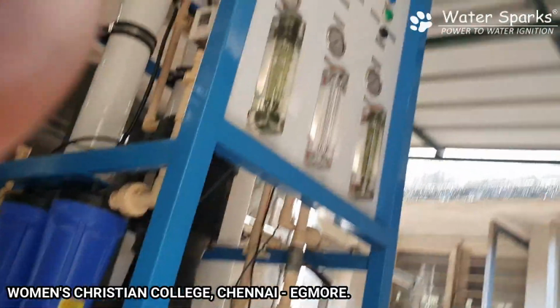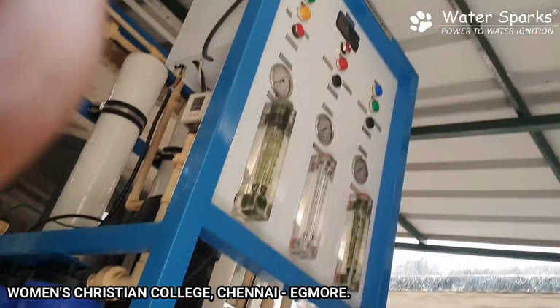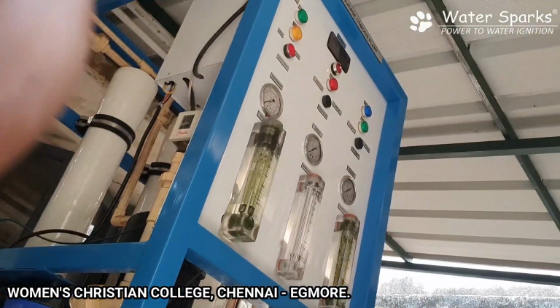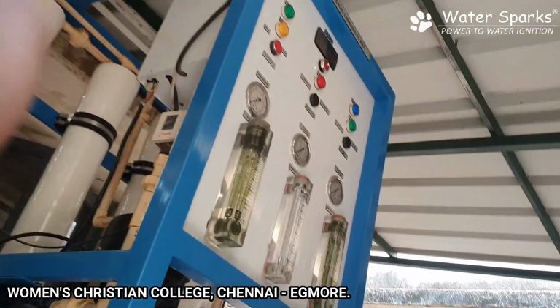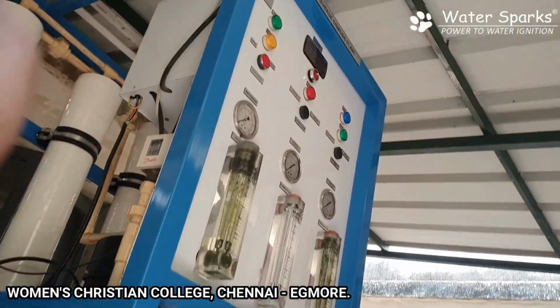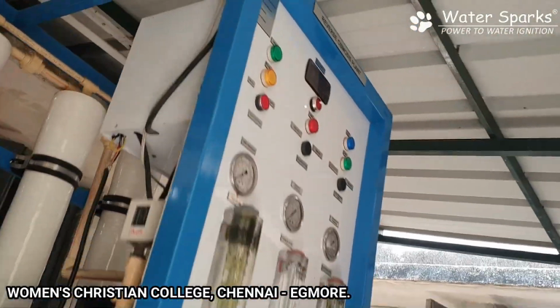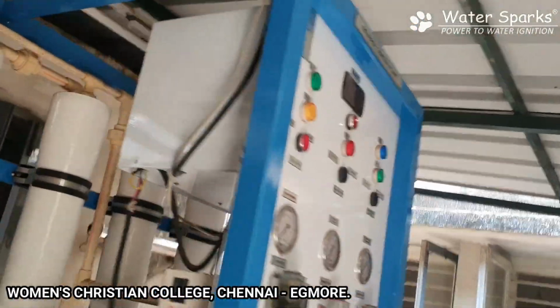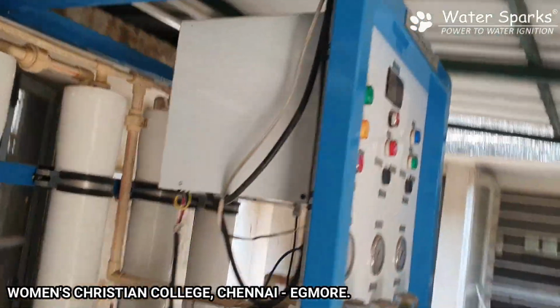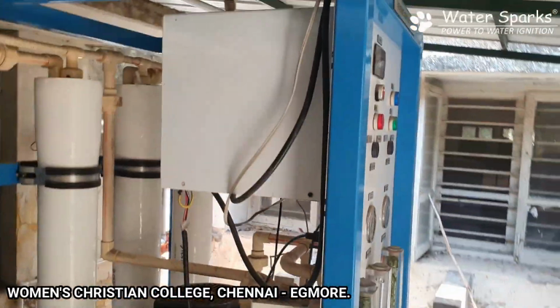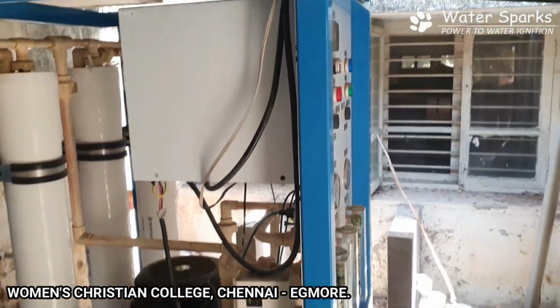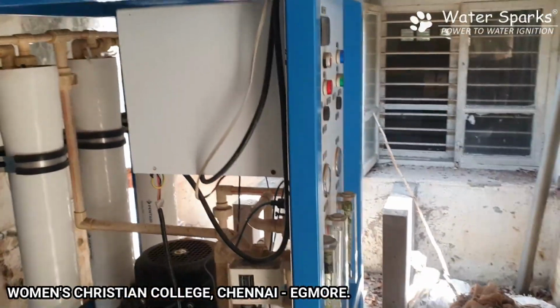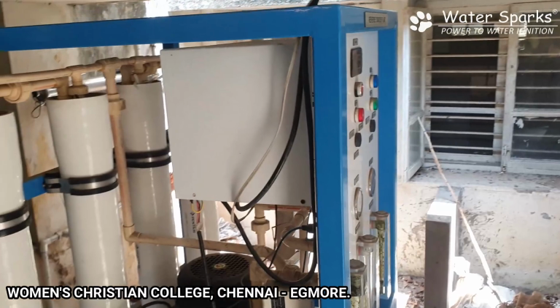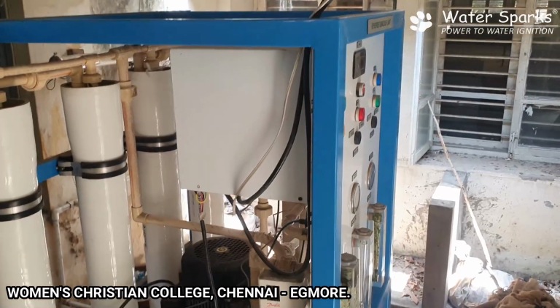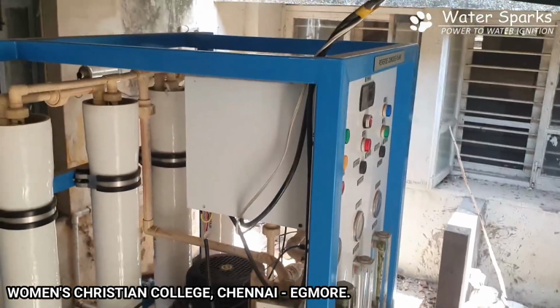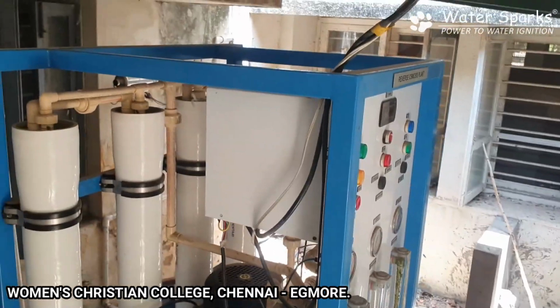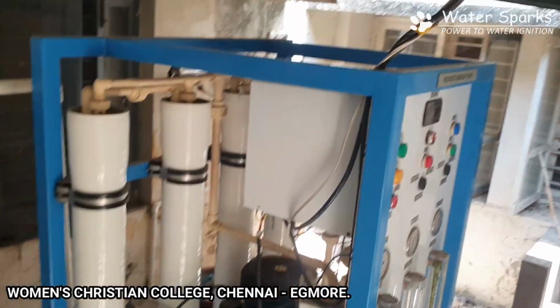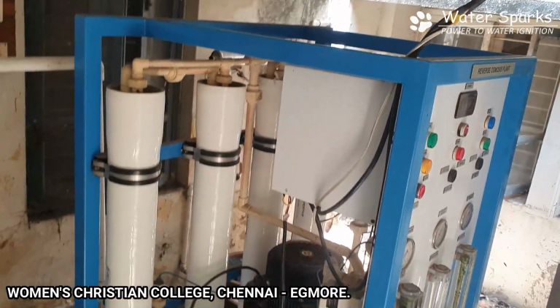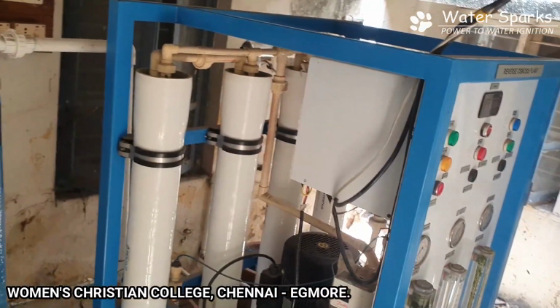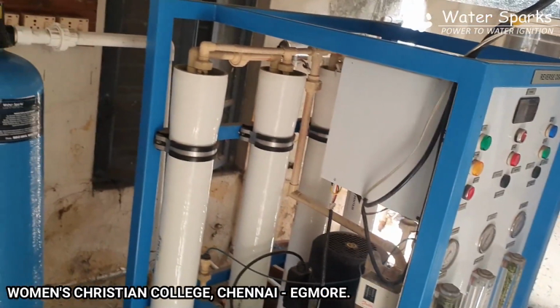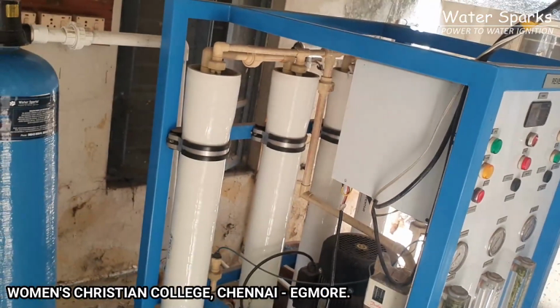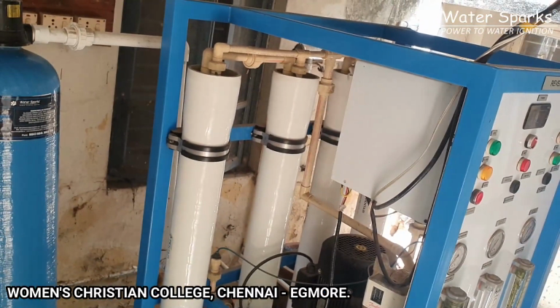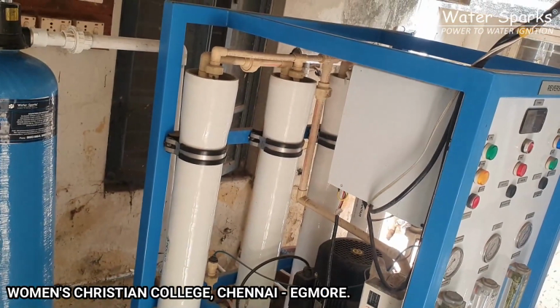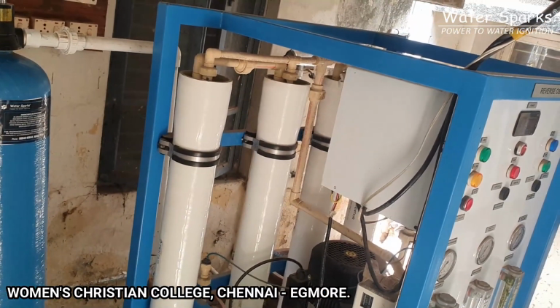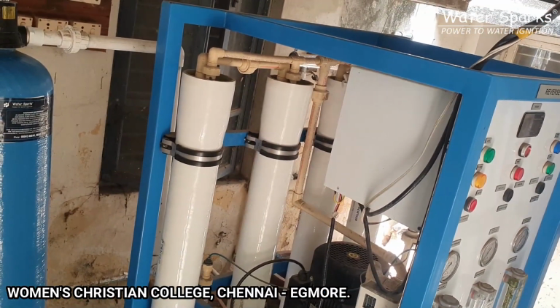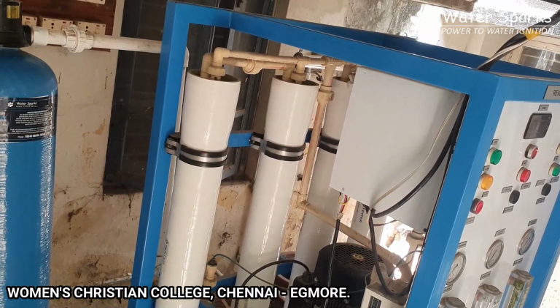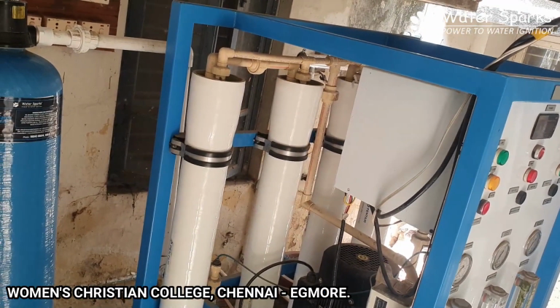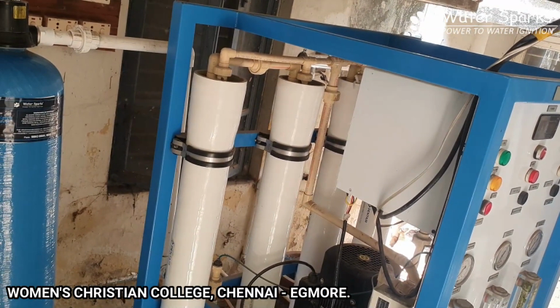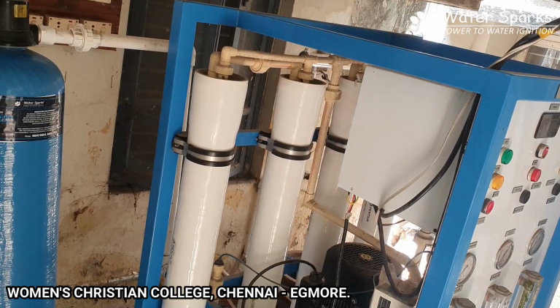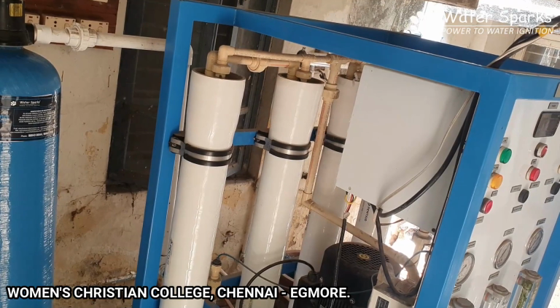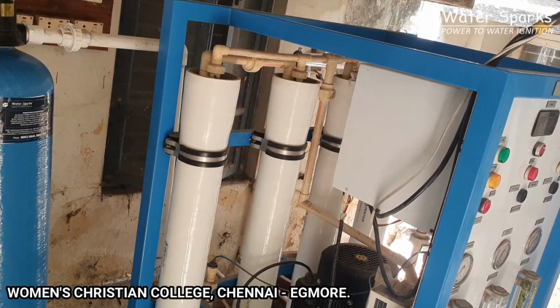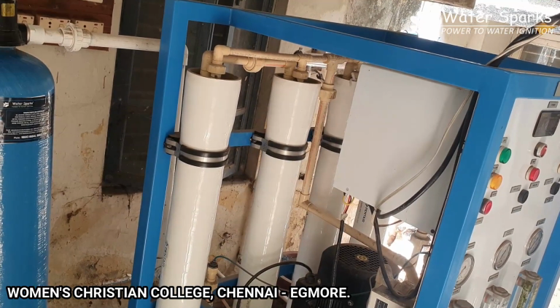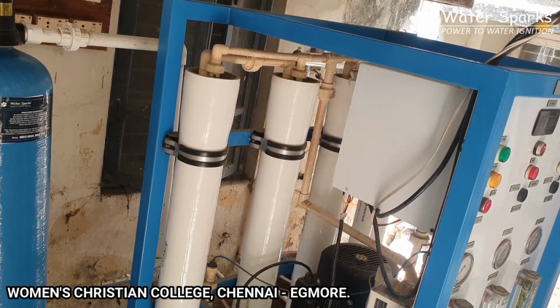Look at the quality of the machine — it is still solid and very good. Despite high usage, it will last still more than 5 to 10 years more.